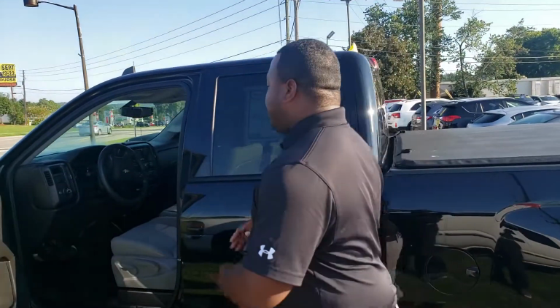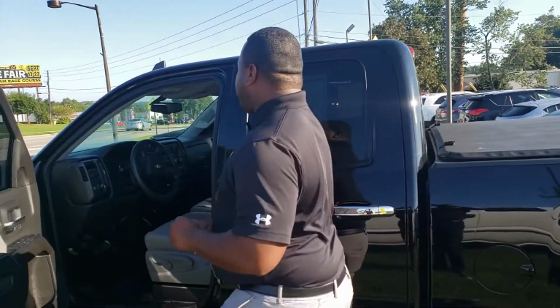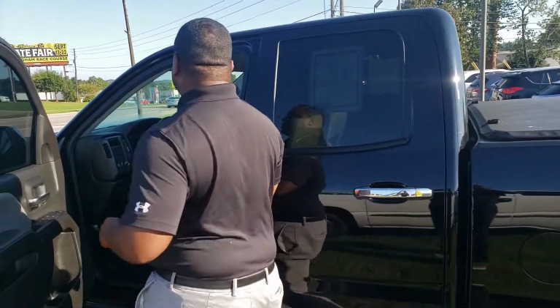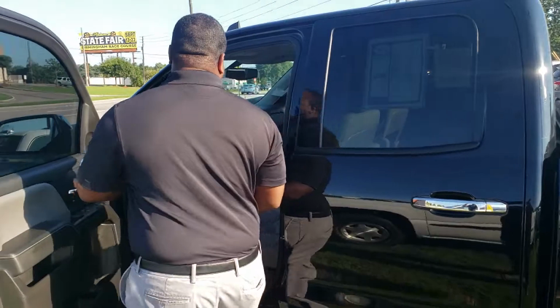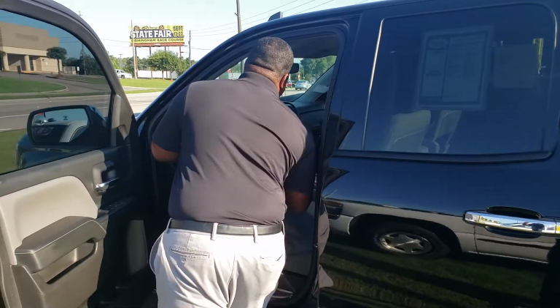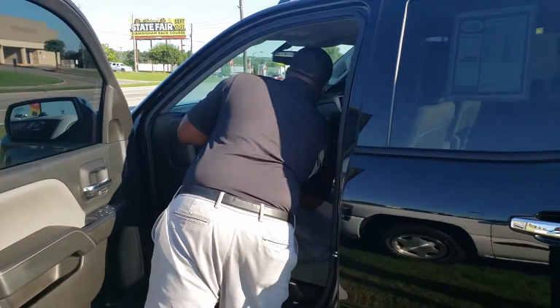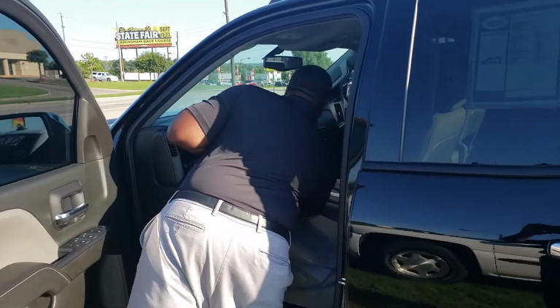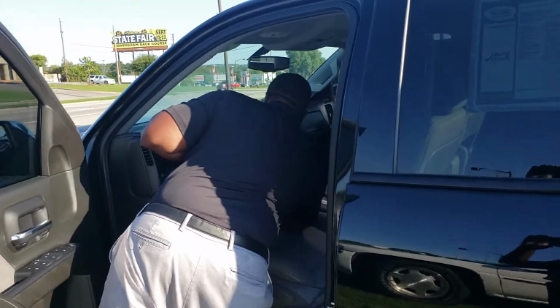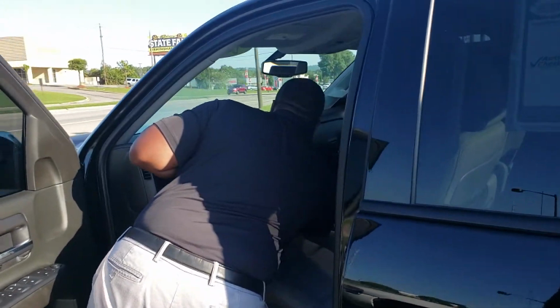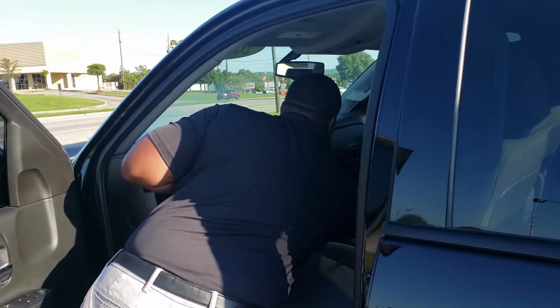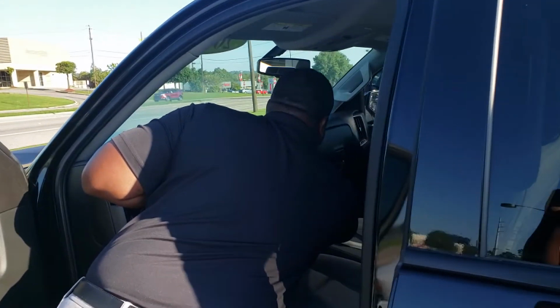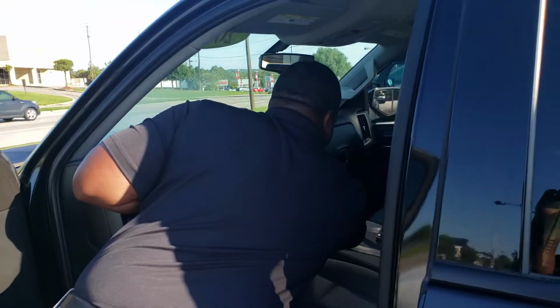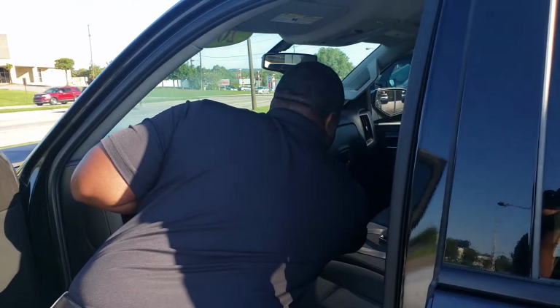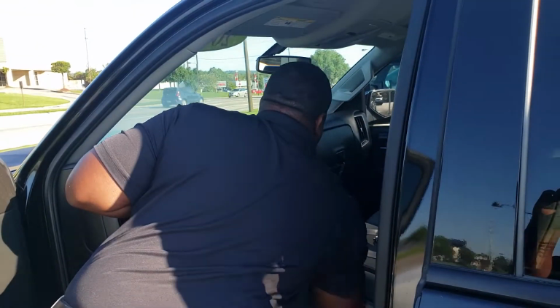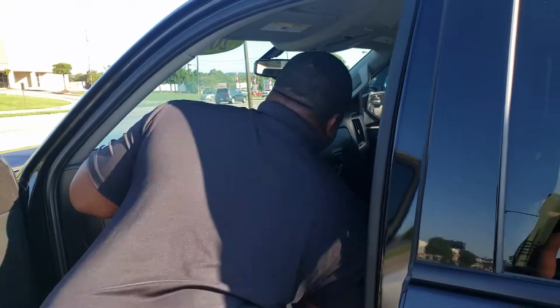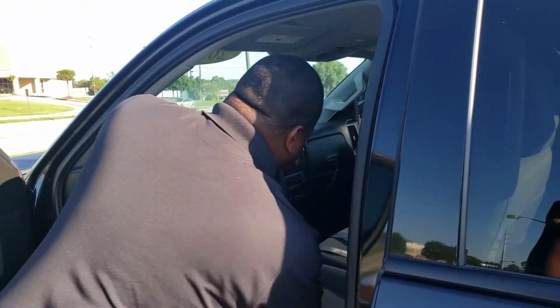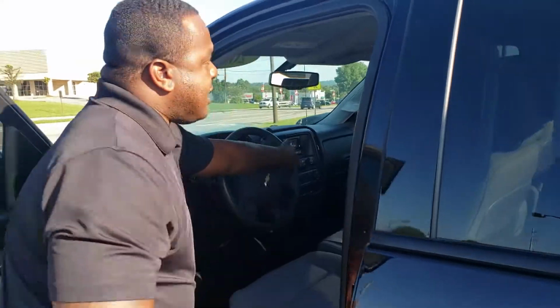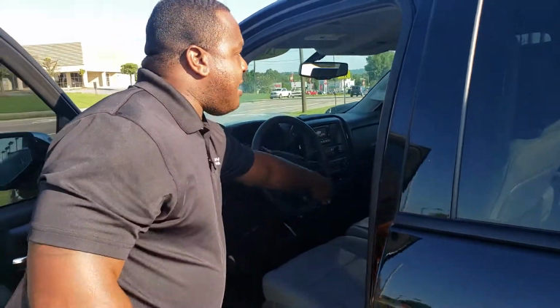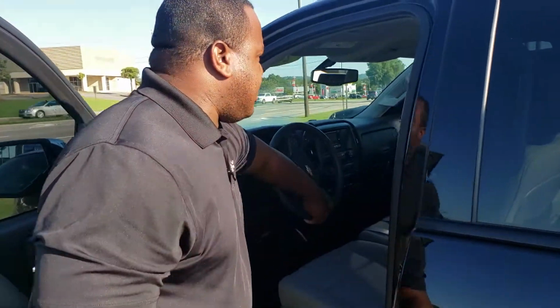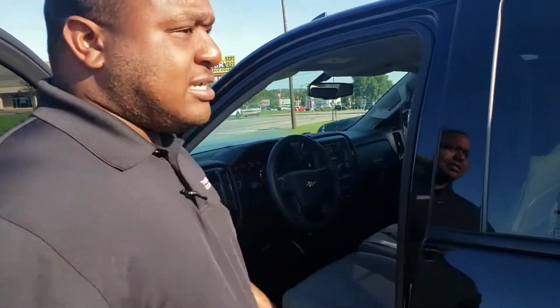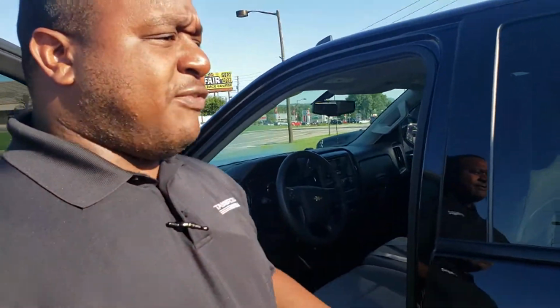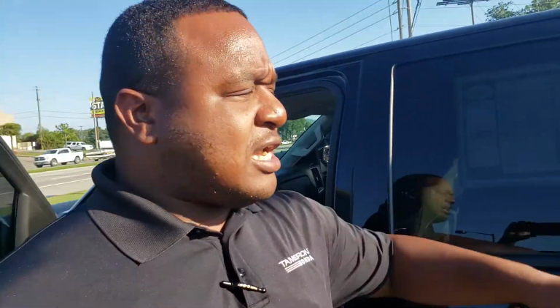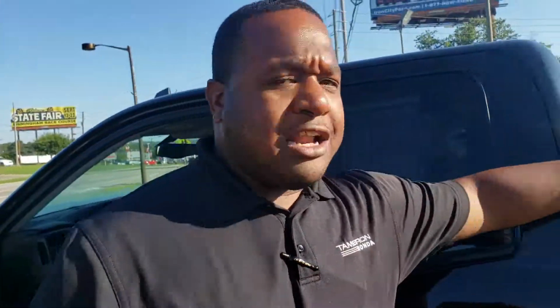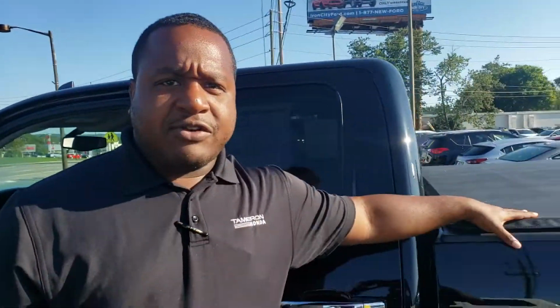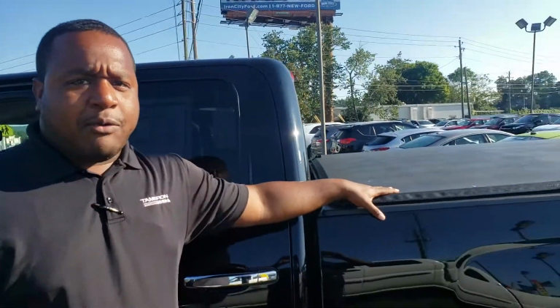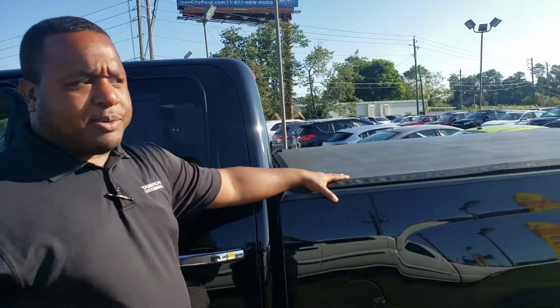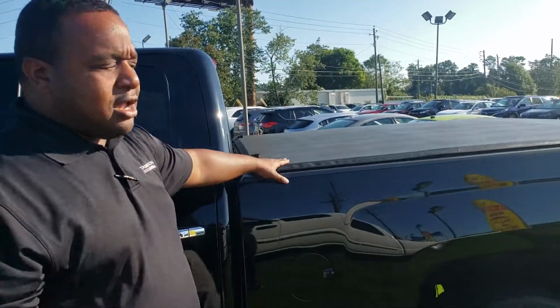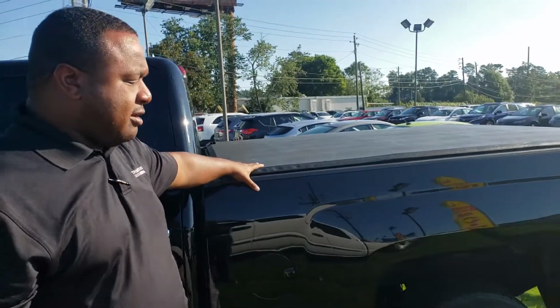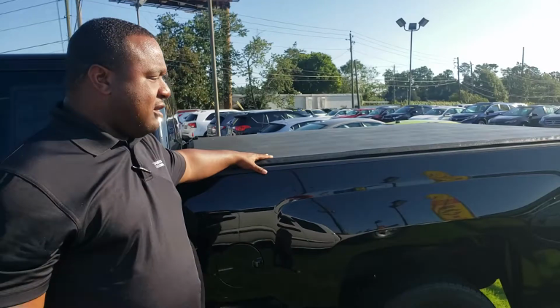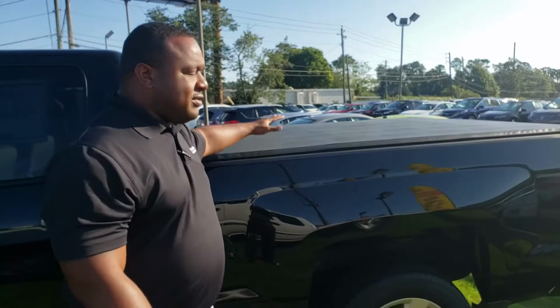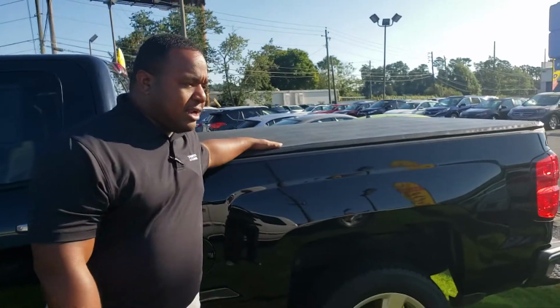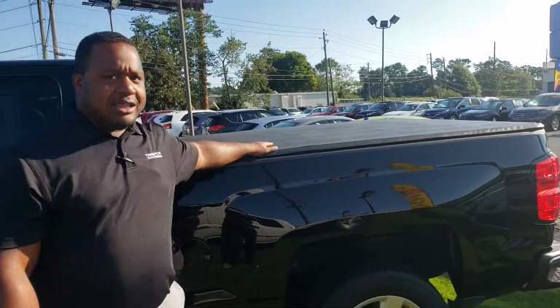Another thing you'll get inside of this vehicle — you get two key fobs. It's also going to give you a soft tonneau cover, so that way you can protect all of your gear back here if you ever need to put anything there.